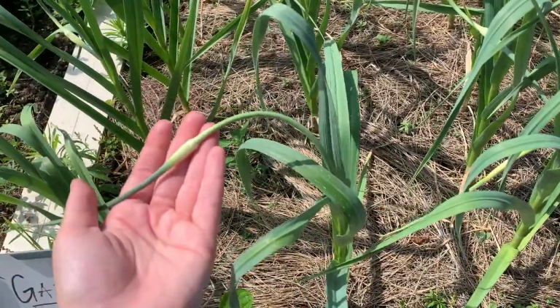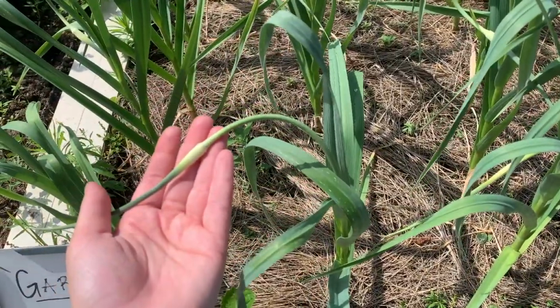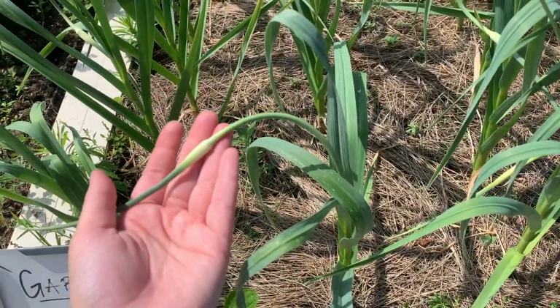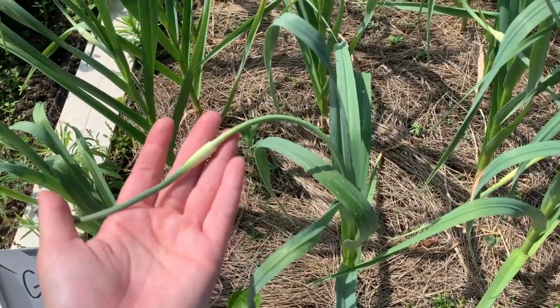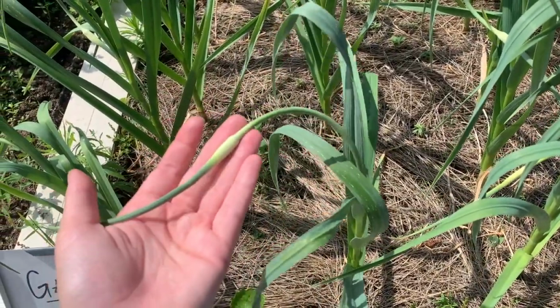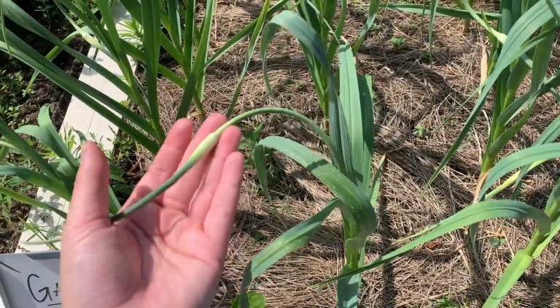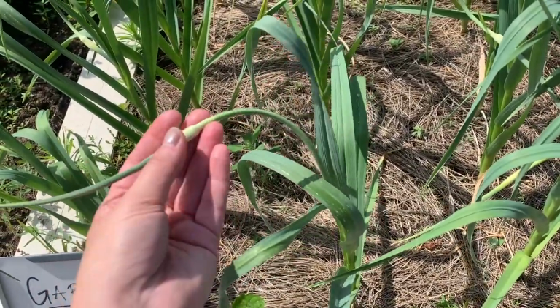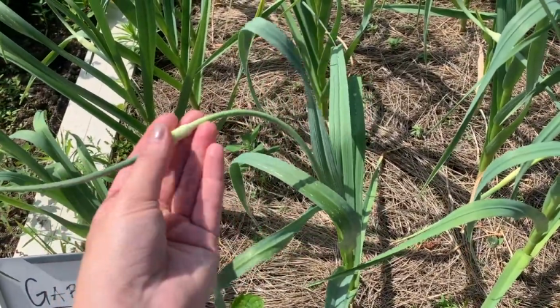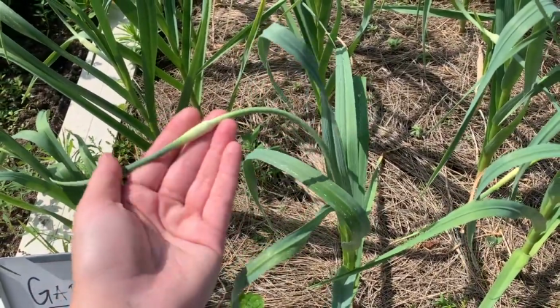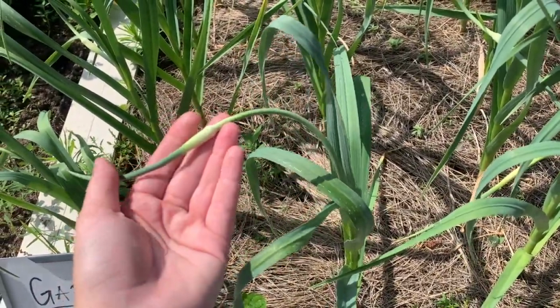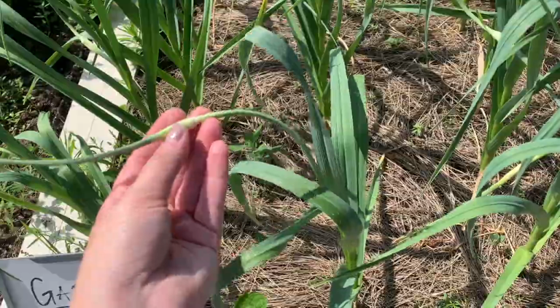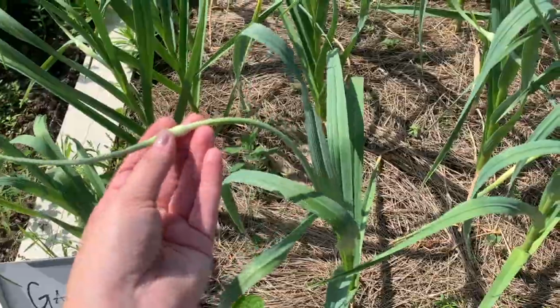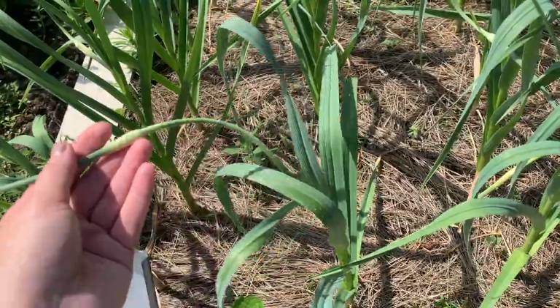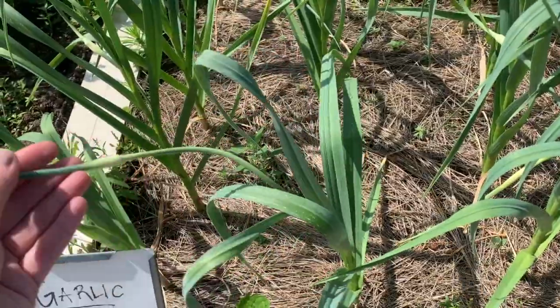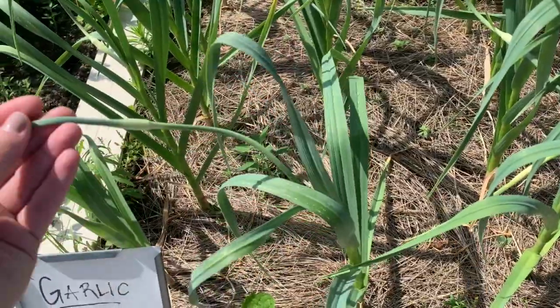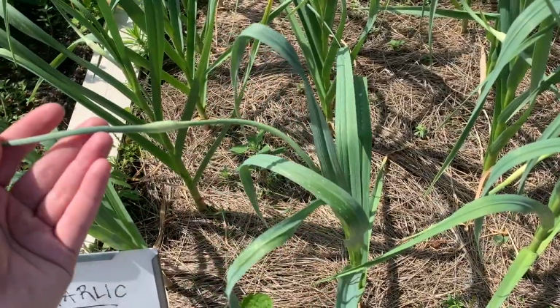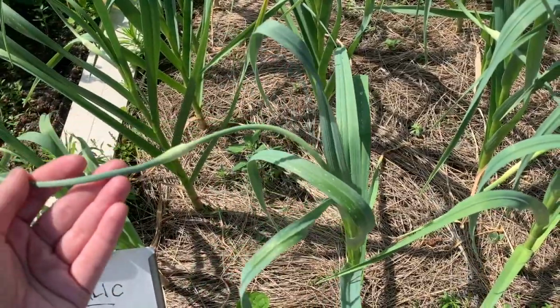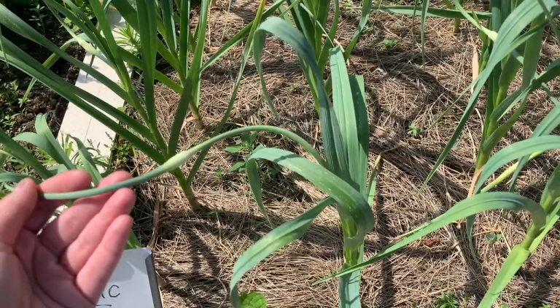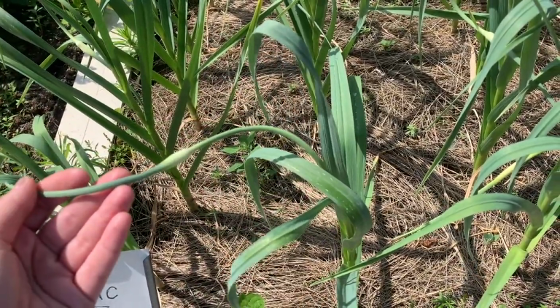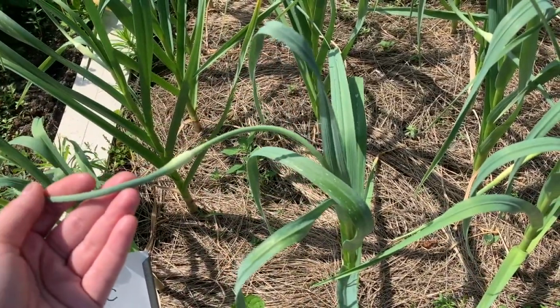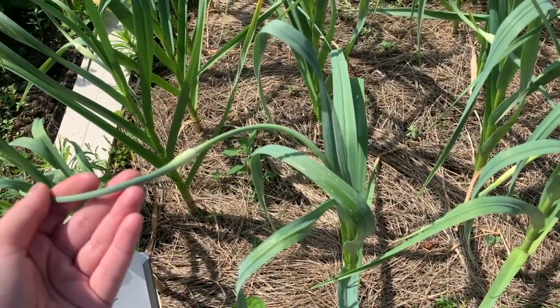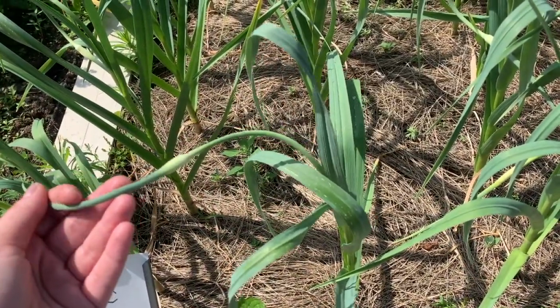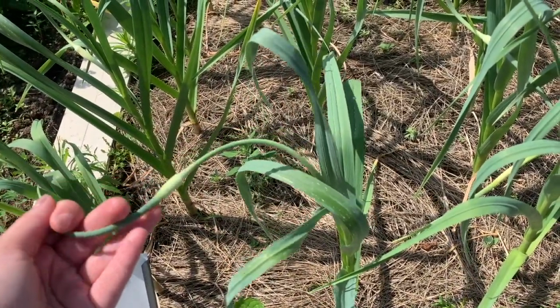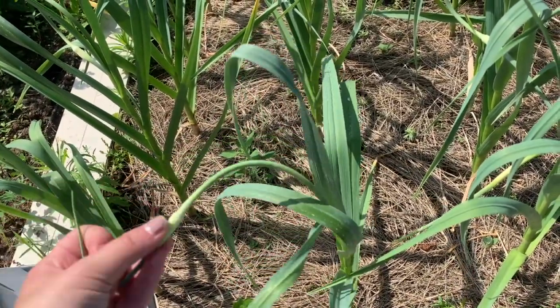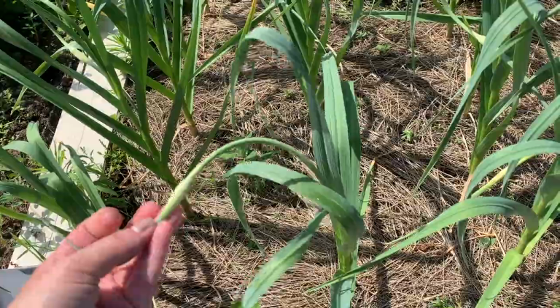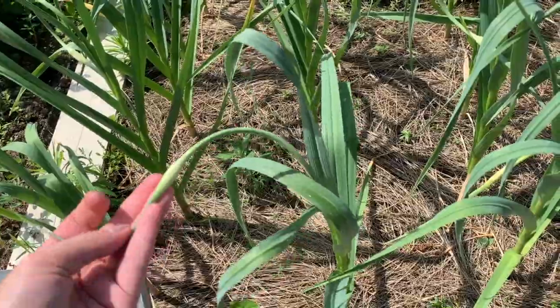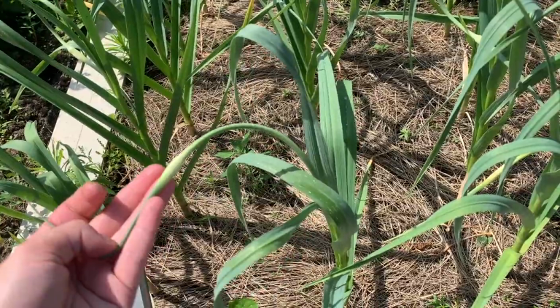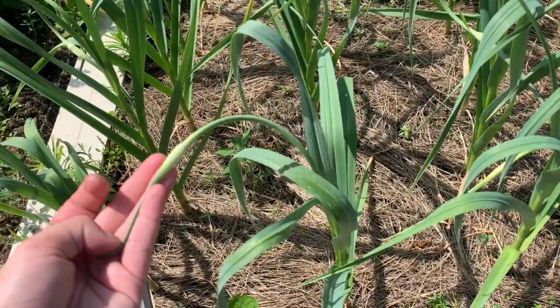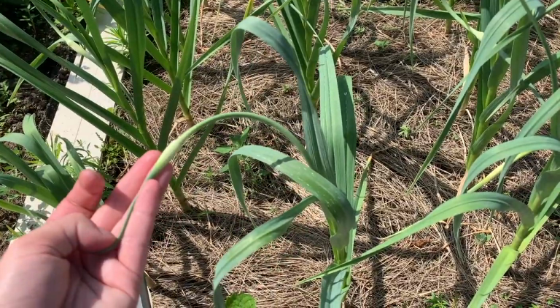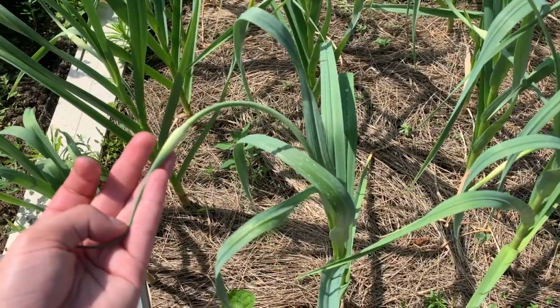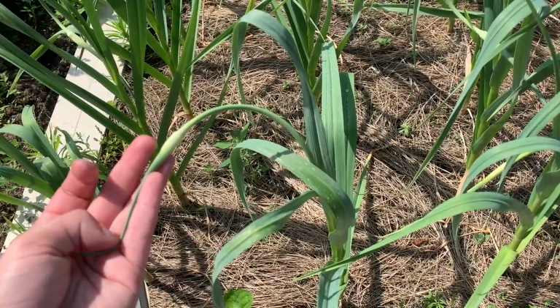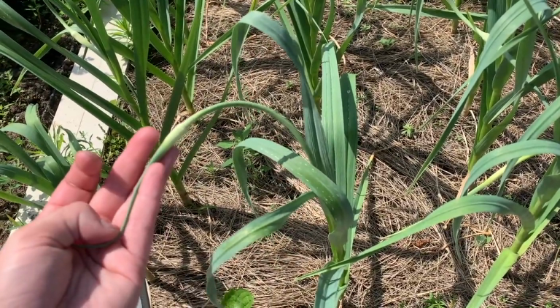This is what would become a garlic flower, but what we do is we take it off and you can eat this and turn it into some delicious food like pesto or garlicky butter, and that makes our garlic bulbs grow bigger.